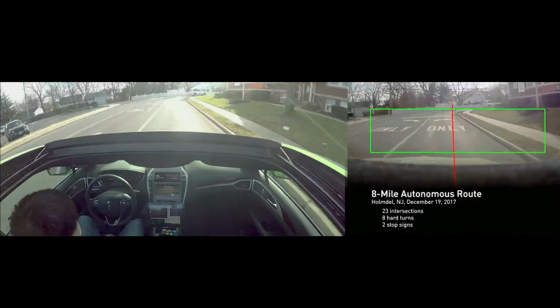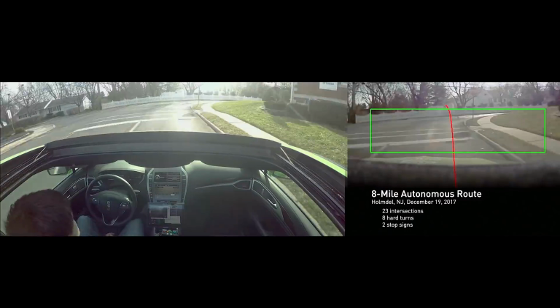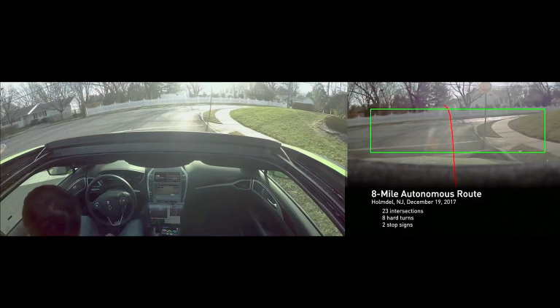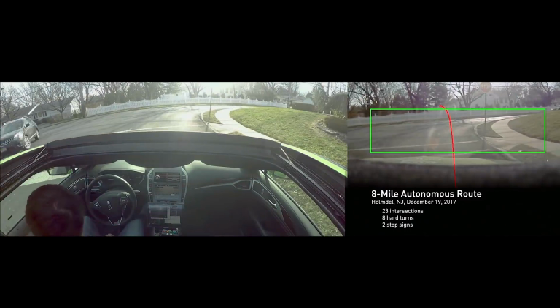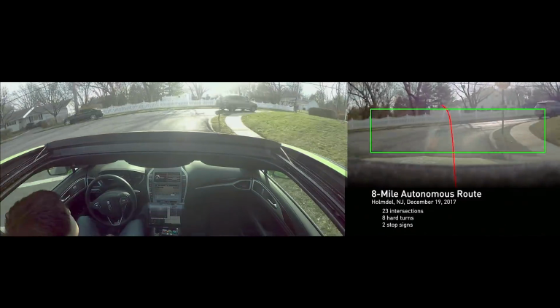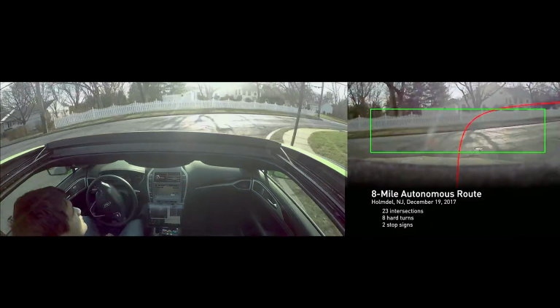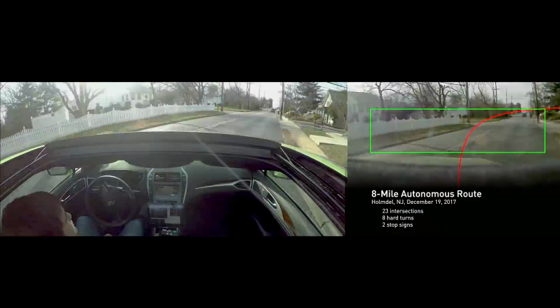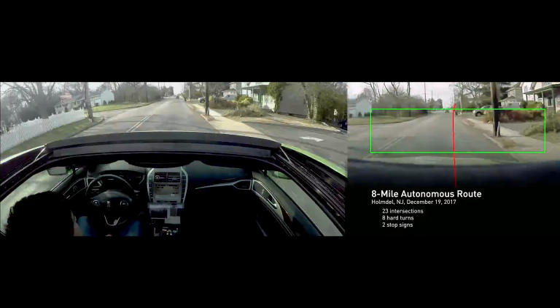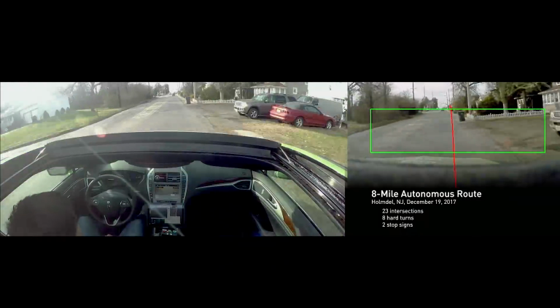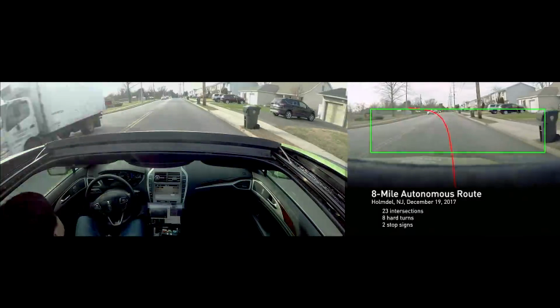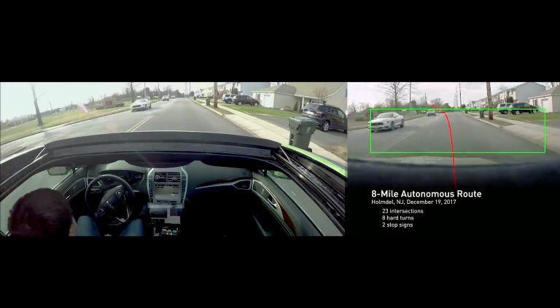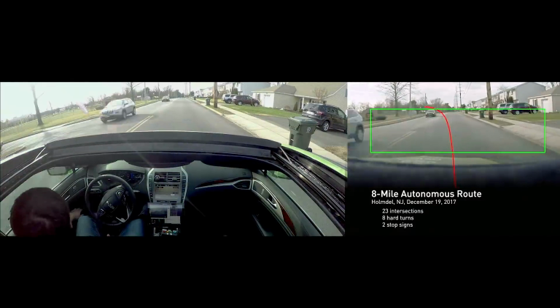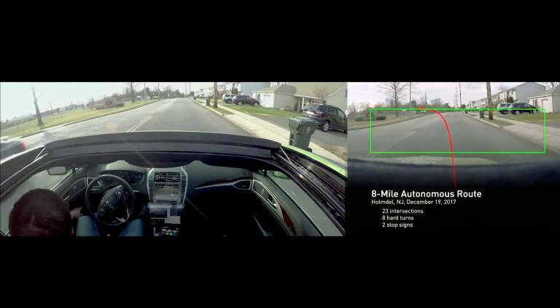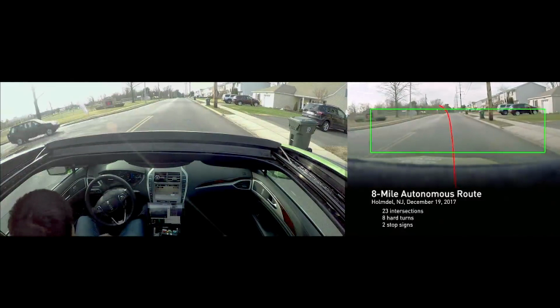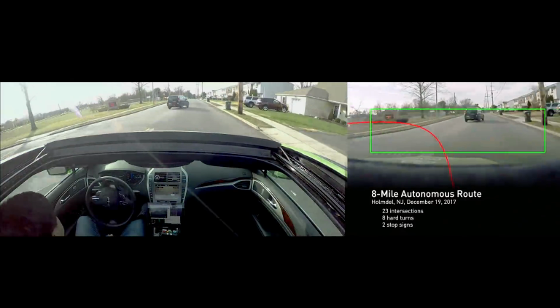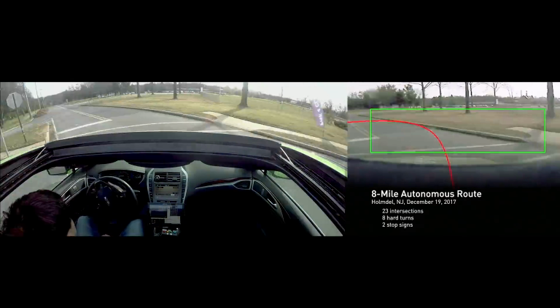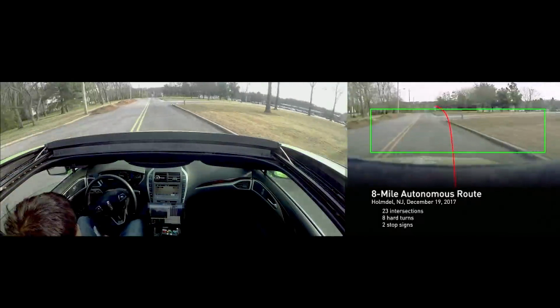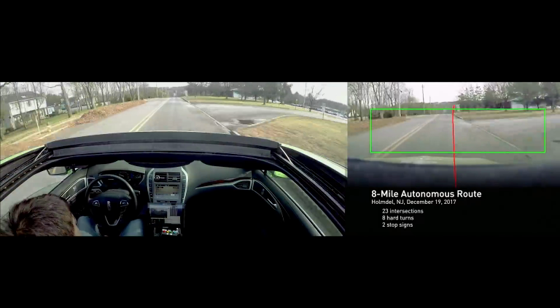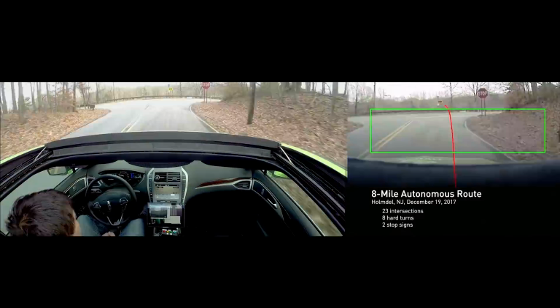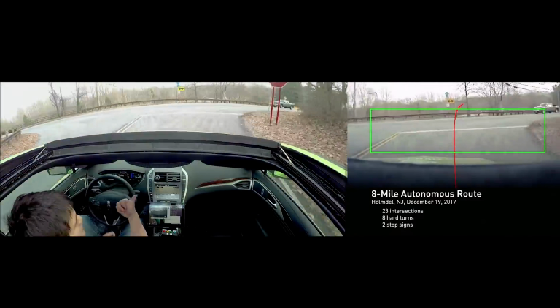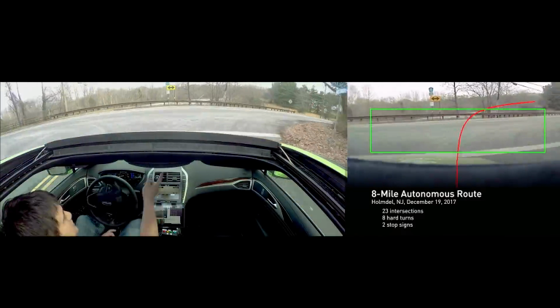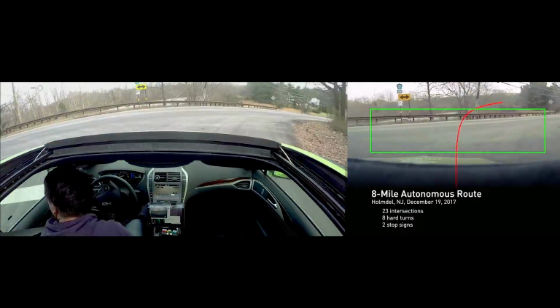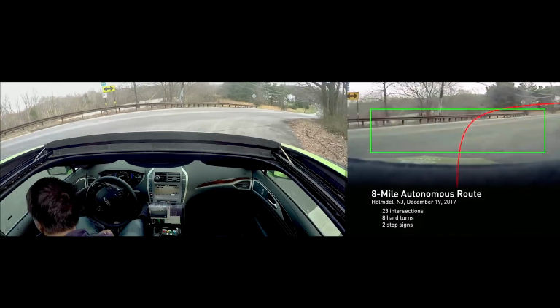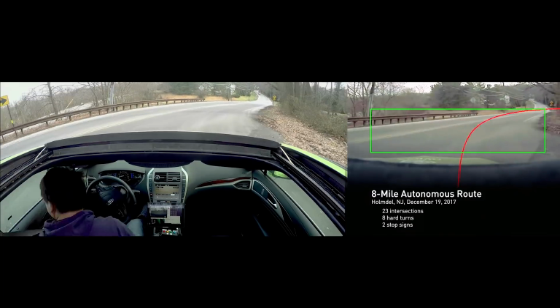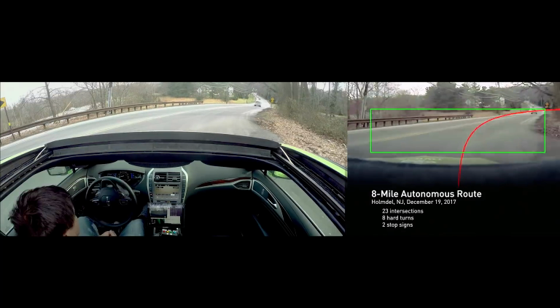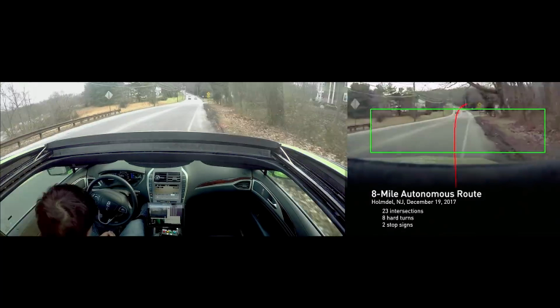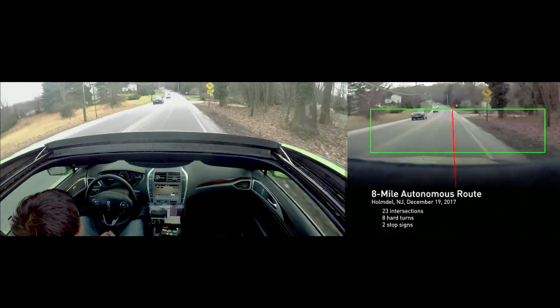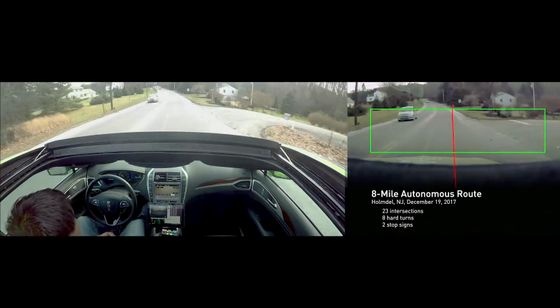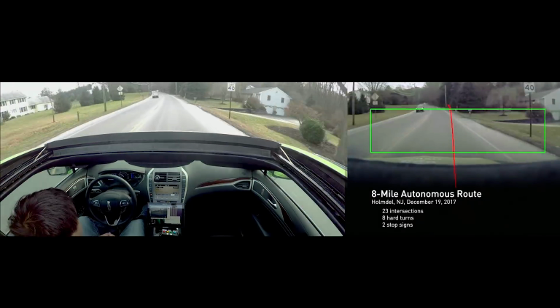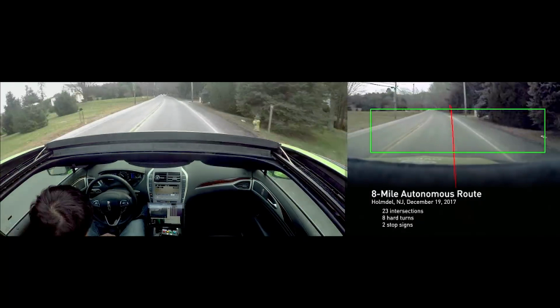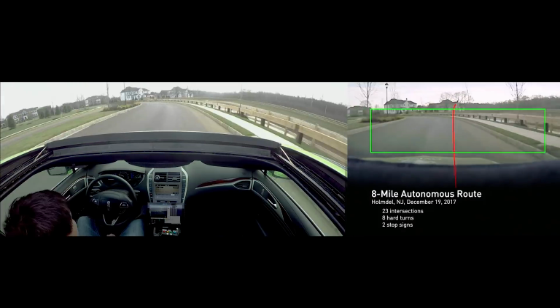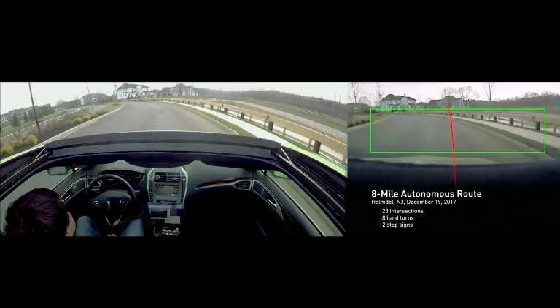Our 8-mile demo shows how an NVIDIA-powered self-driving car can easily maneuver along a complicated urban route, complete with numerous blind intersections, traffic, and sharp turns.